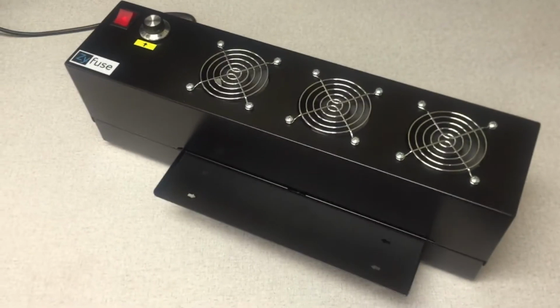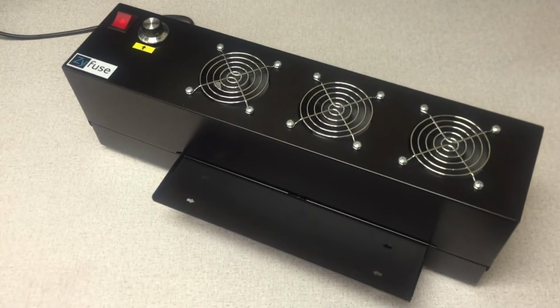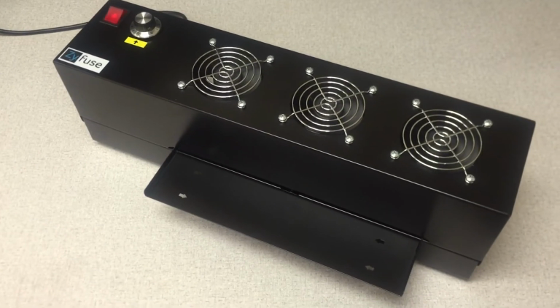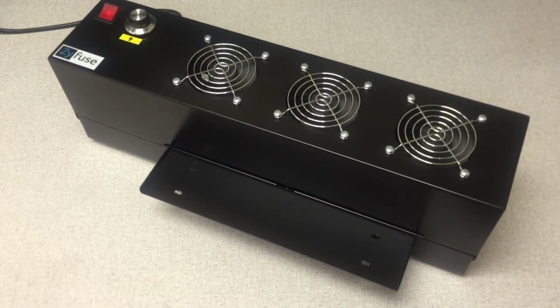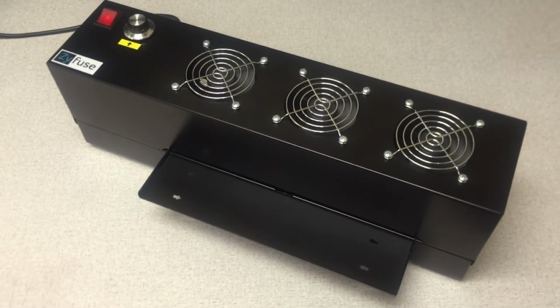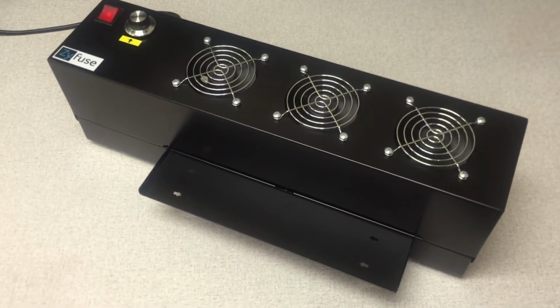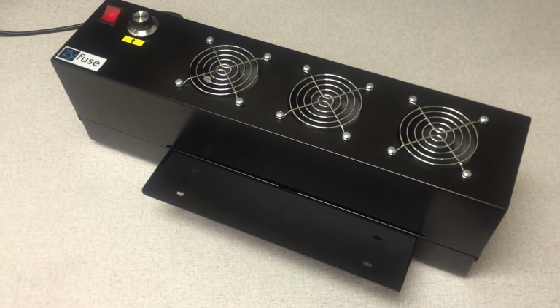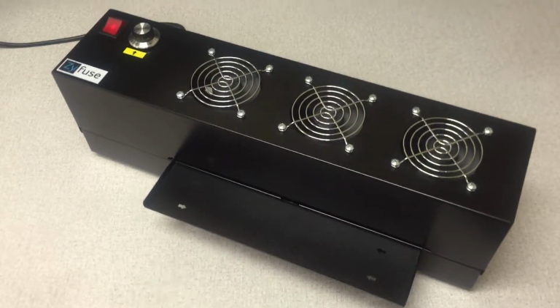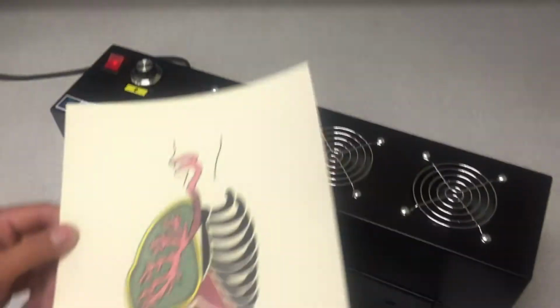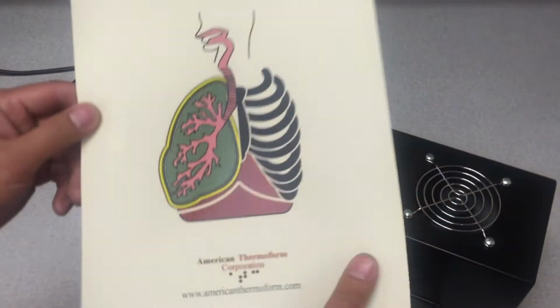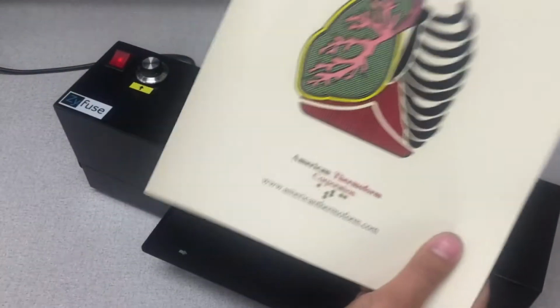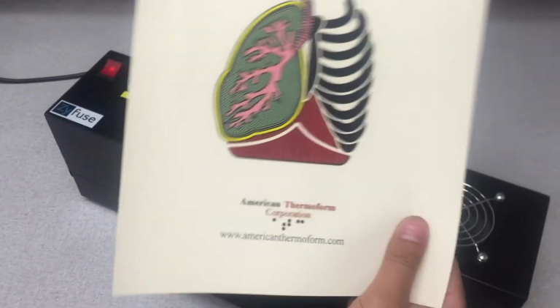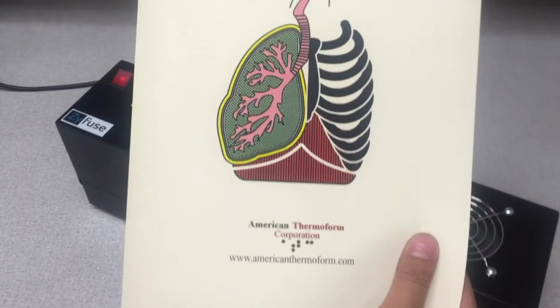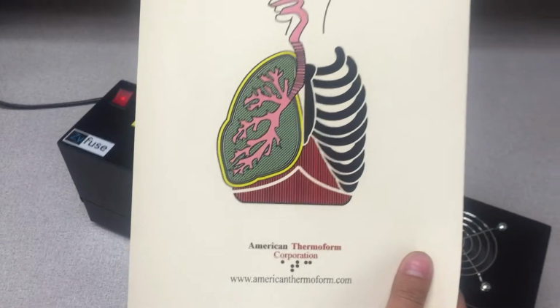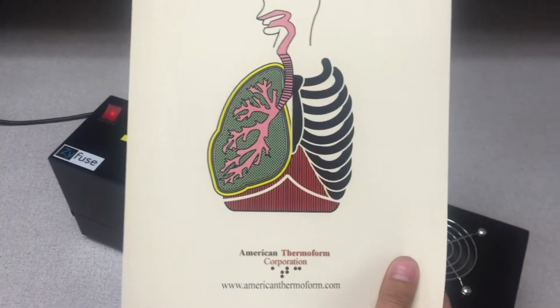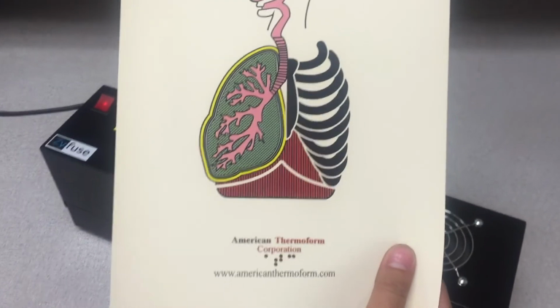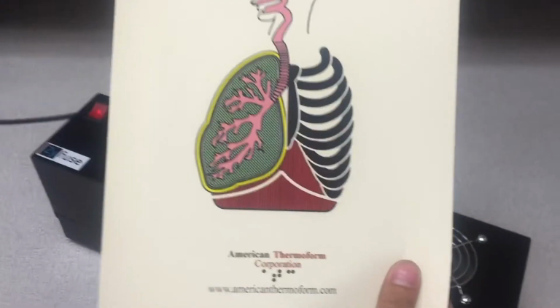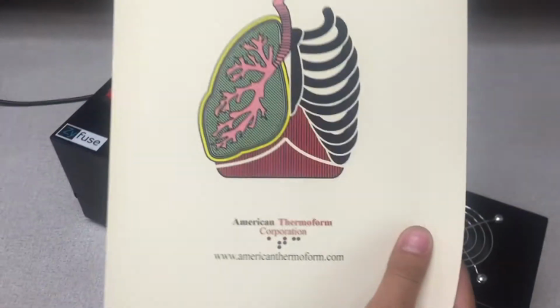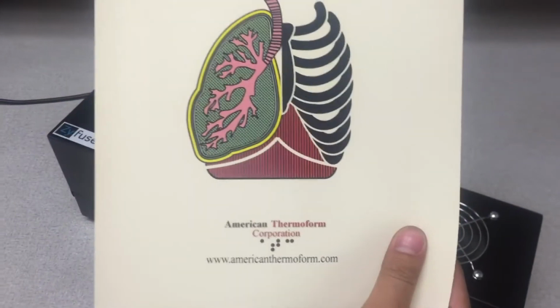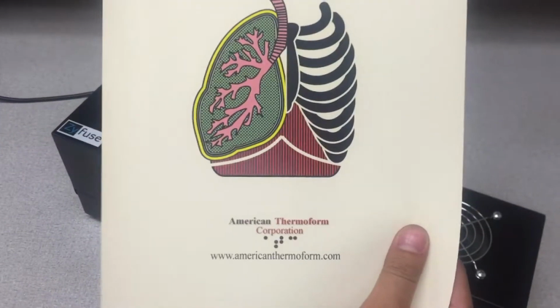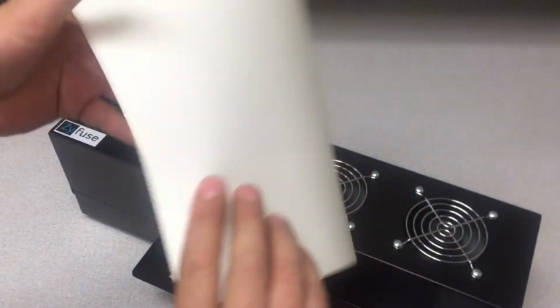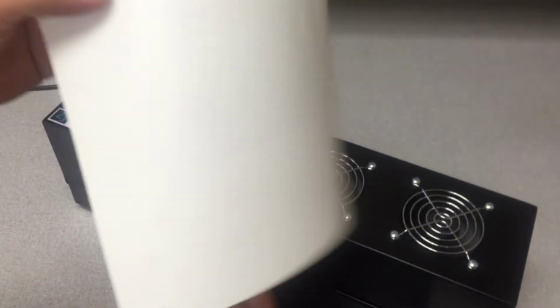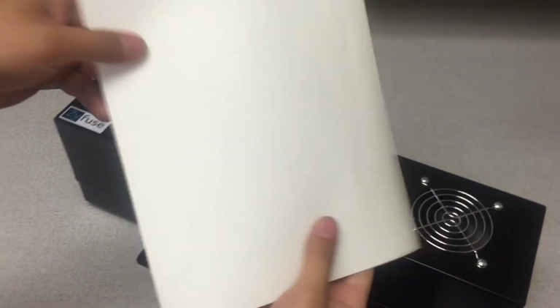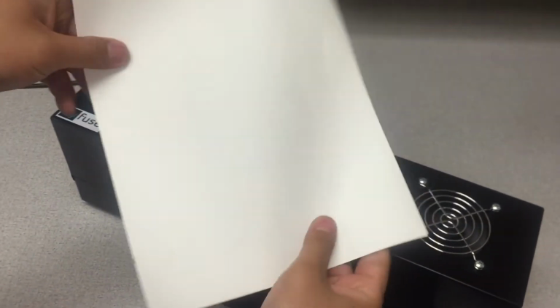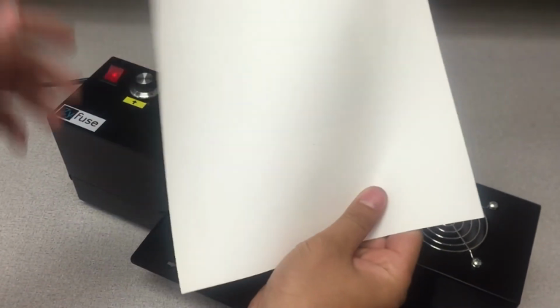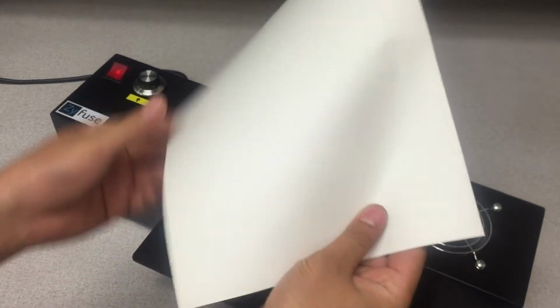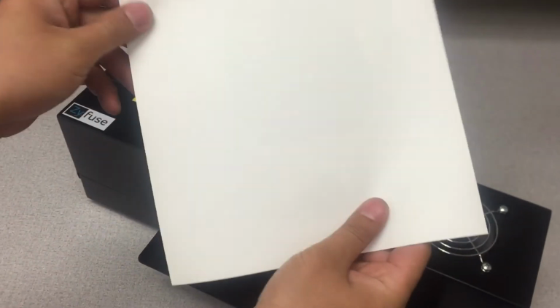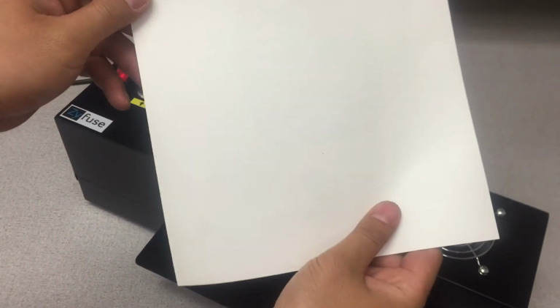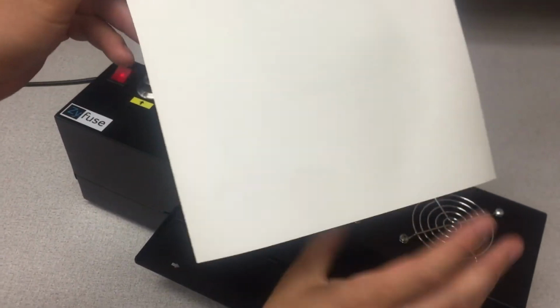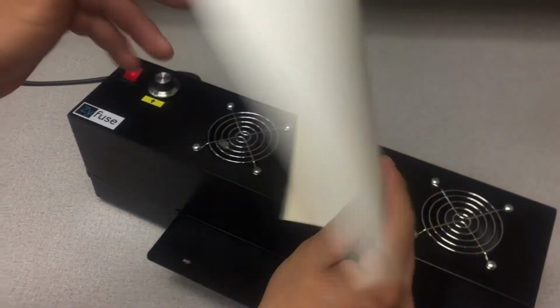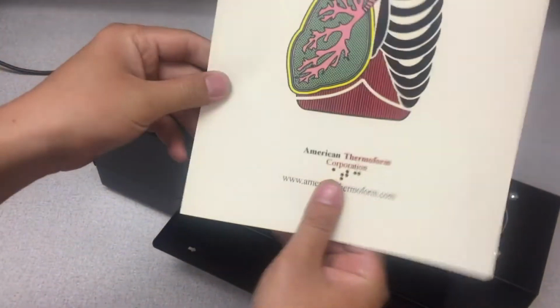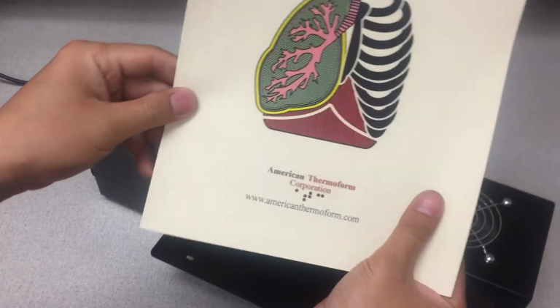Once the machine is on, take your Swelltouch paper and run it through the machine. You'll see that the Swelltouch has two sides: a matte beige side and then a white side. Always print on the matte beige side.